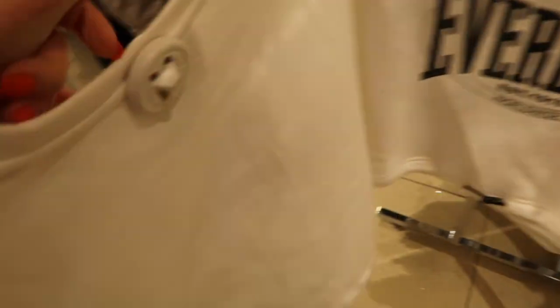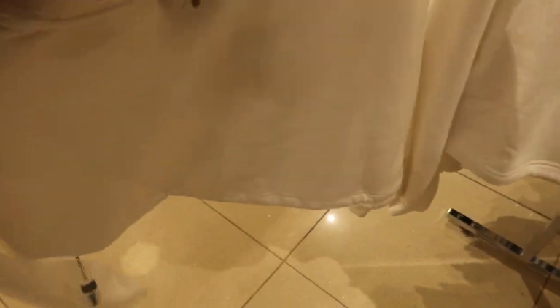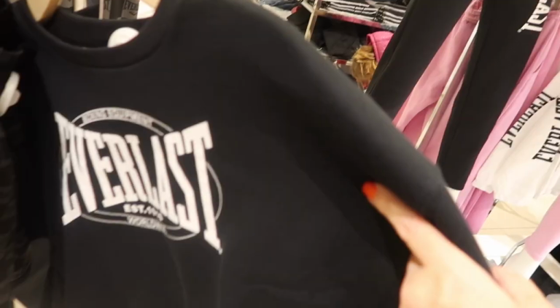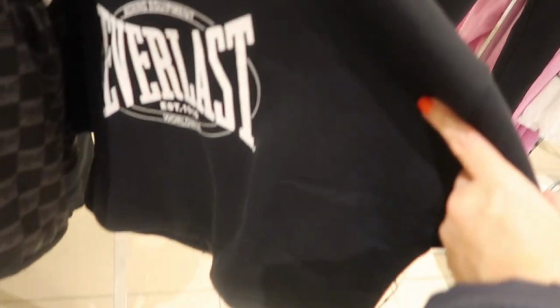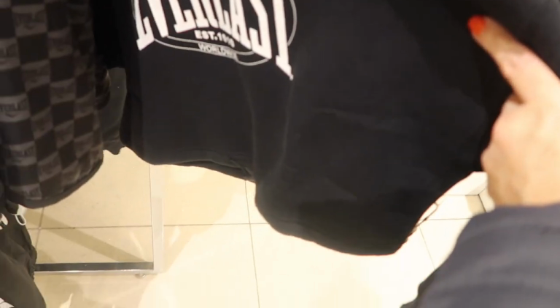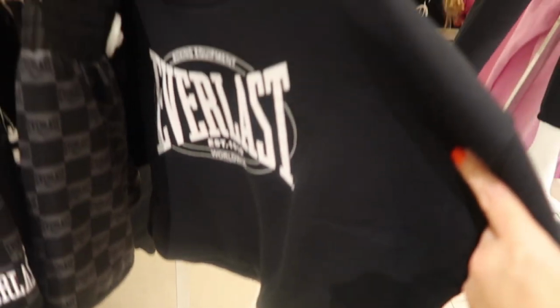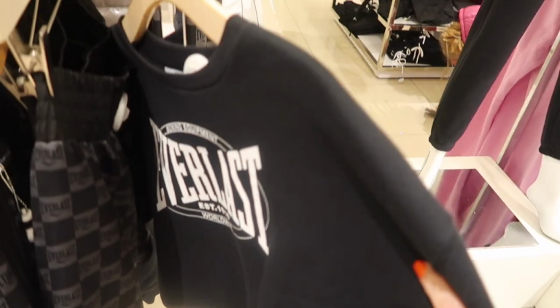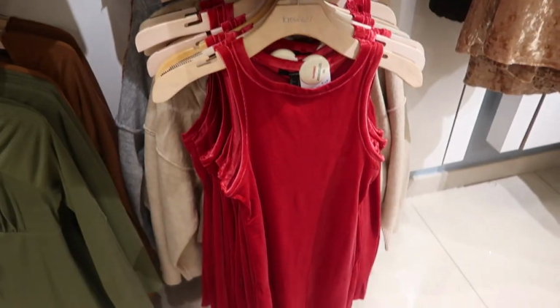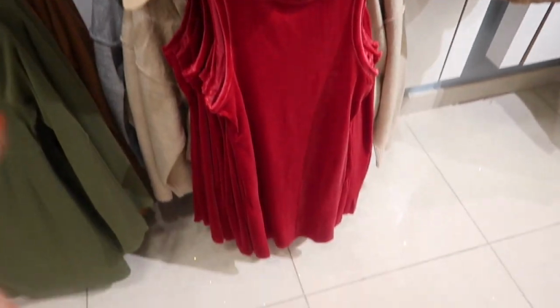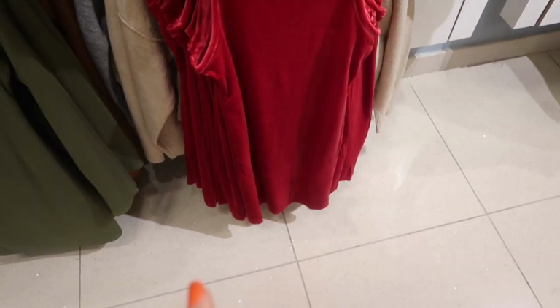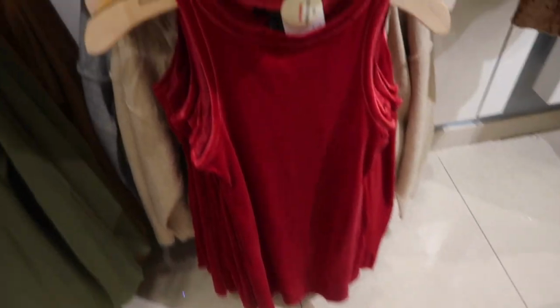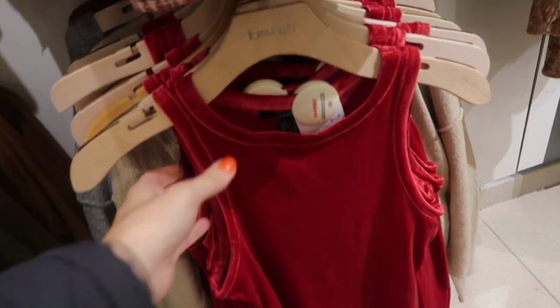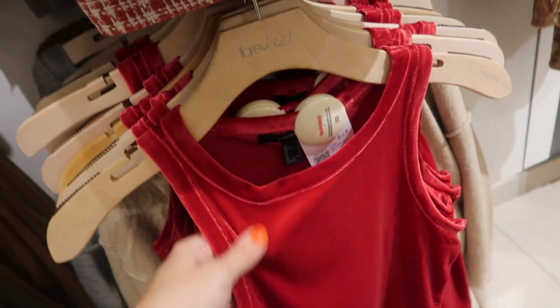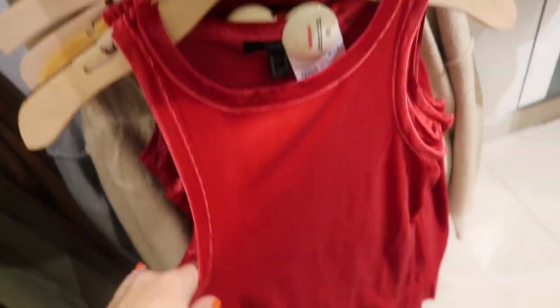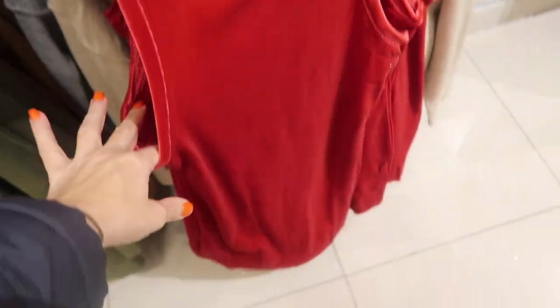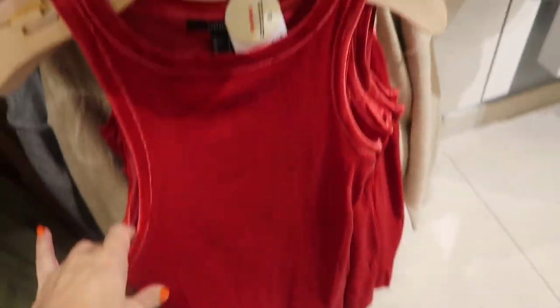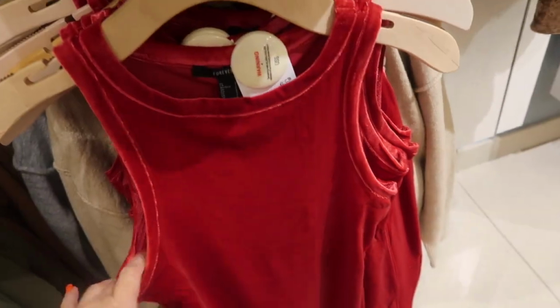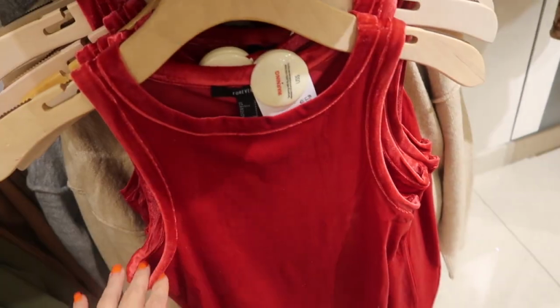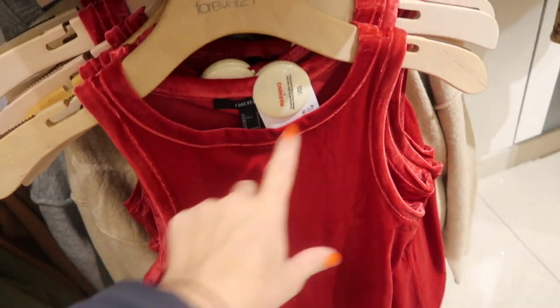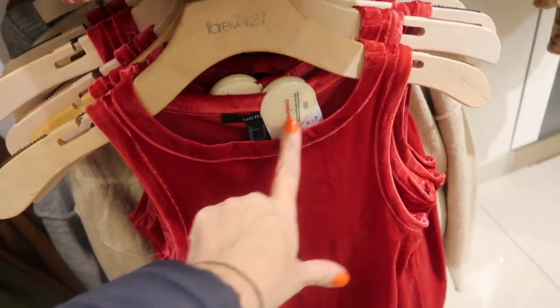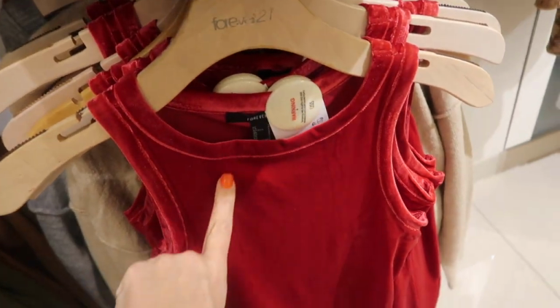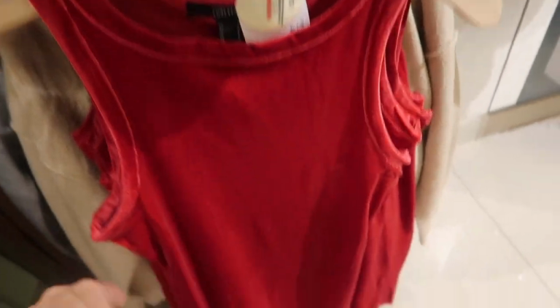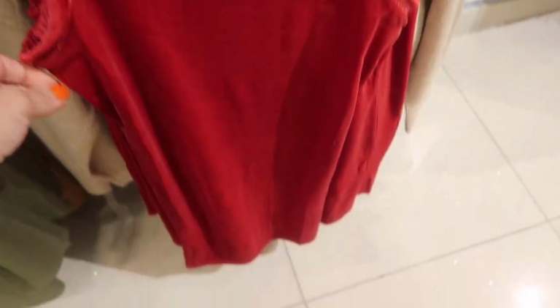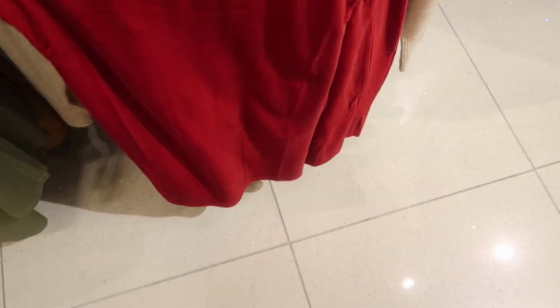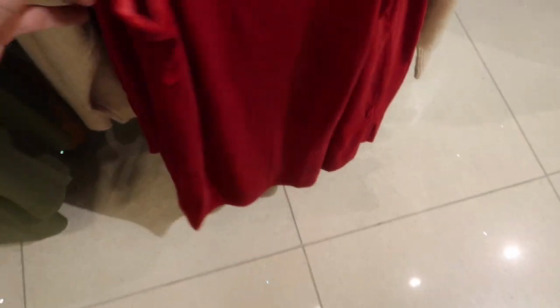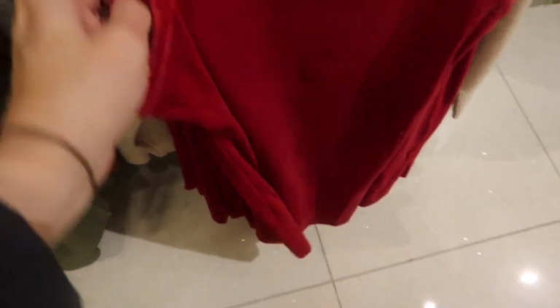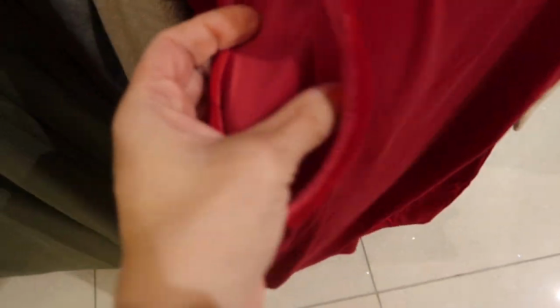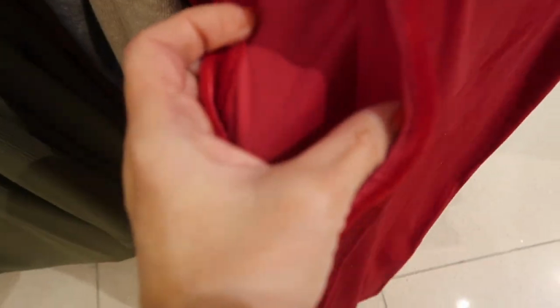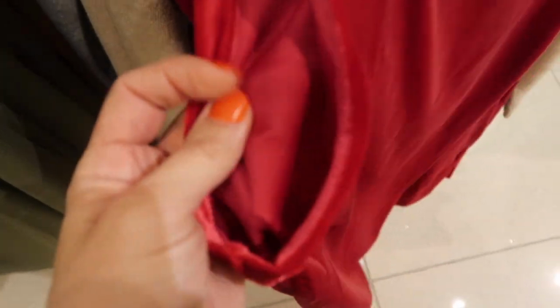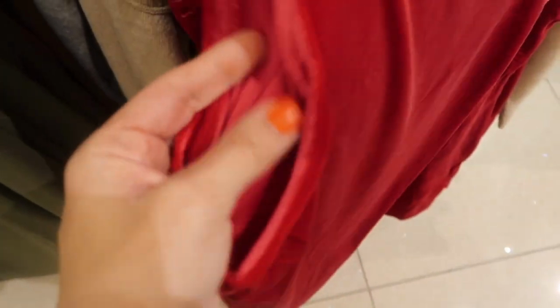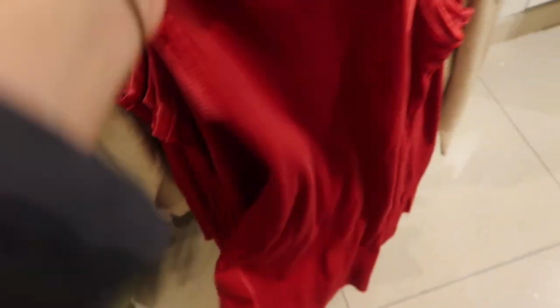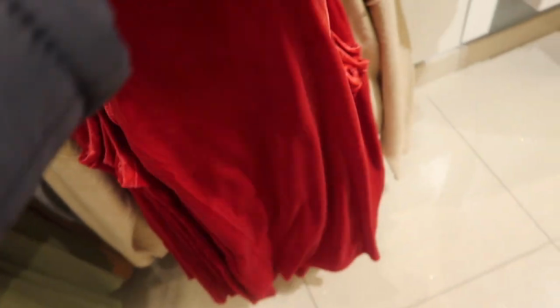Also new is this high neck velour dress — really cute for Valentine's Day. It has that higher neckline, fitted through the body, really nice and stretchy on the inside, and these are going to be $14.99.